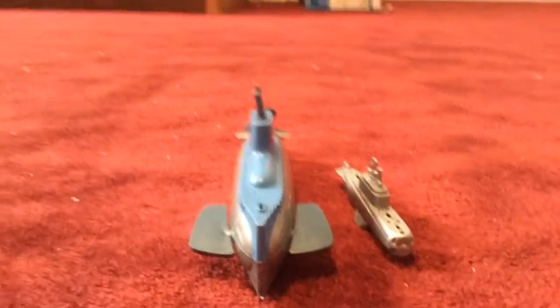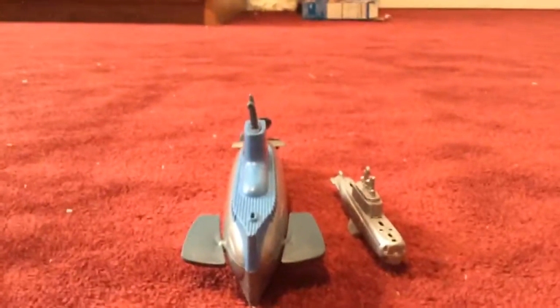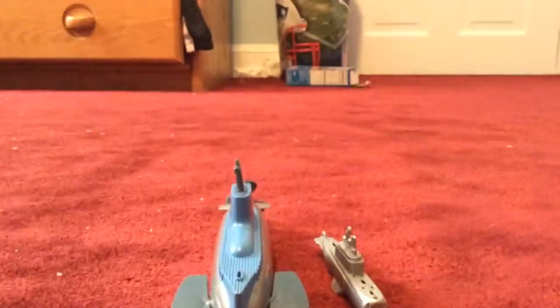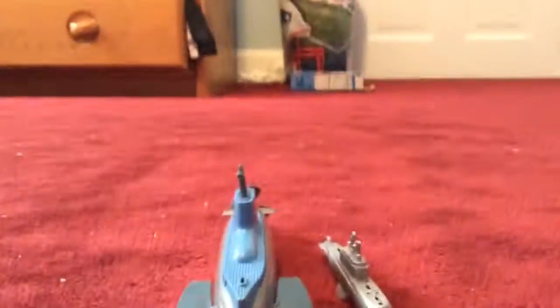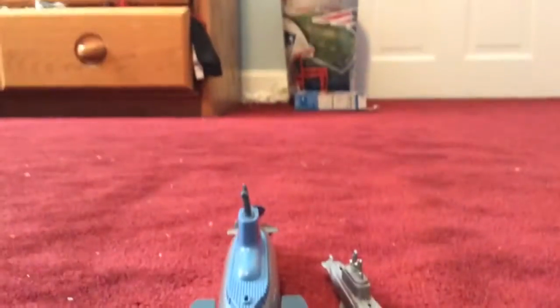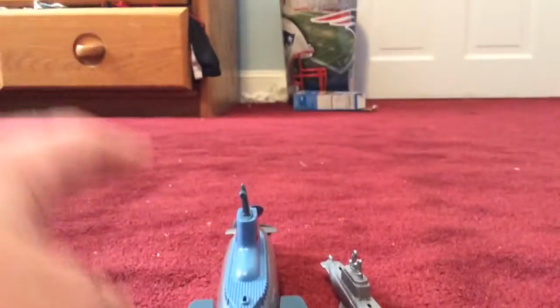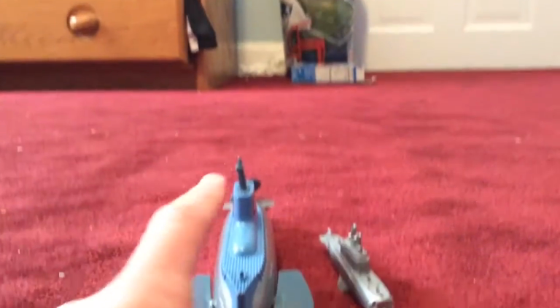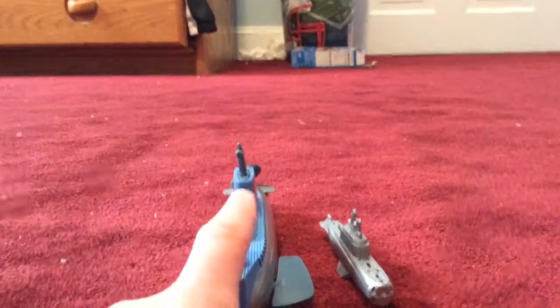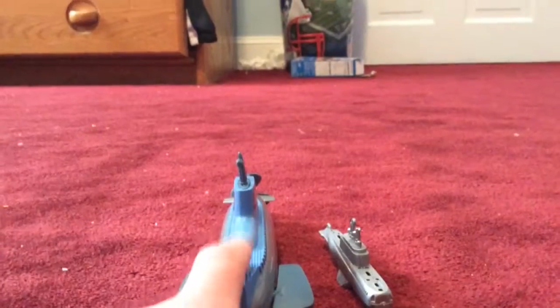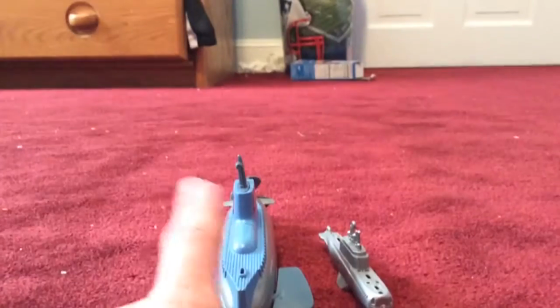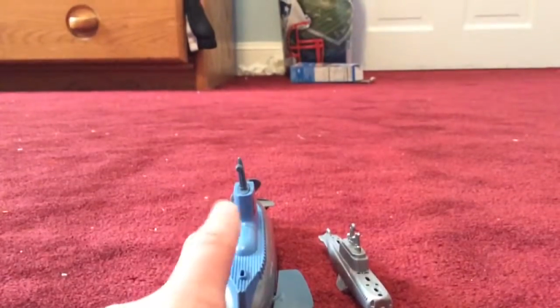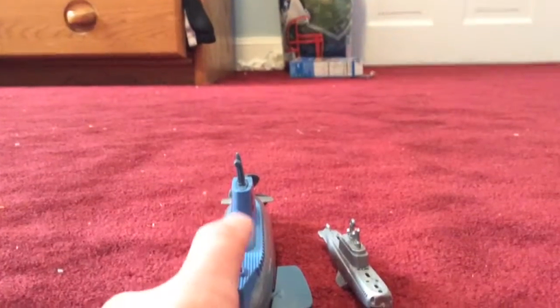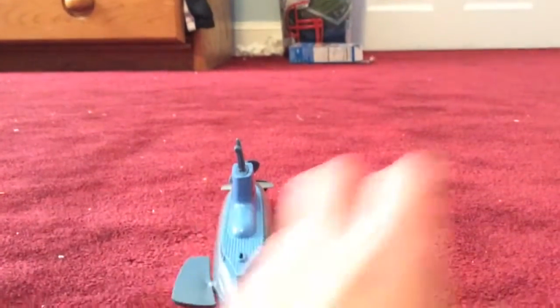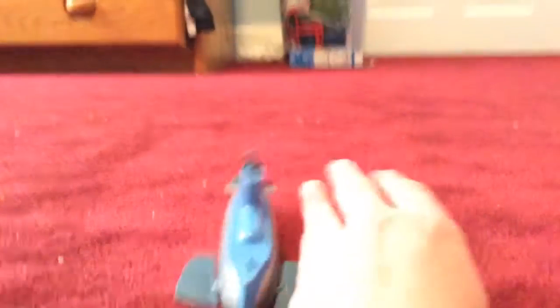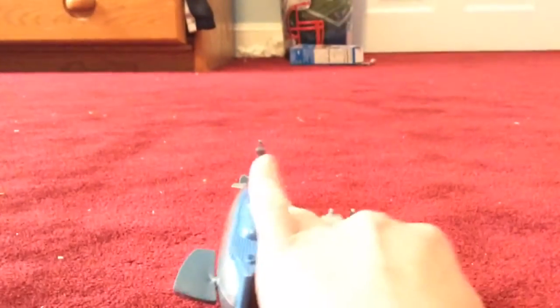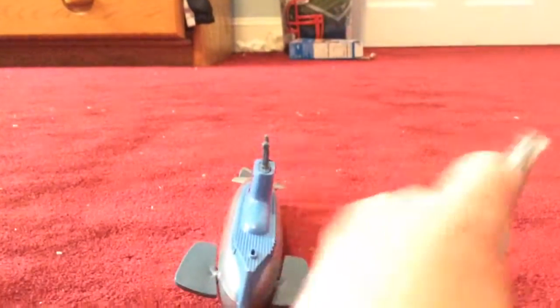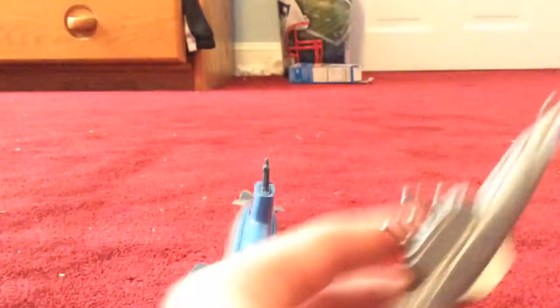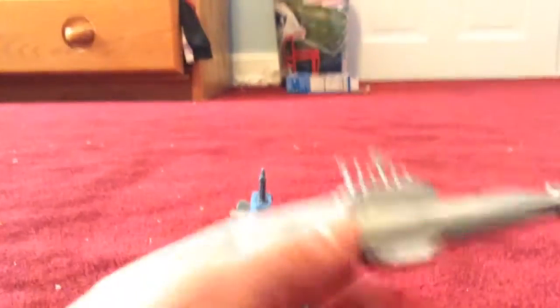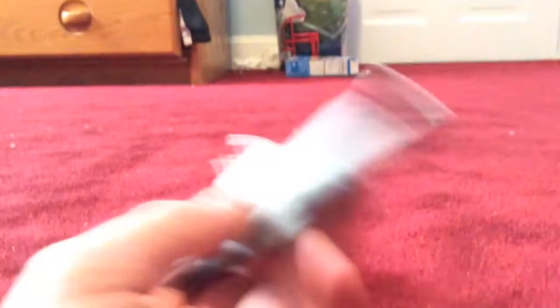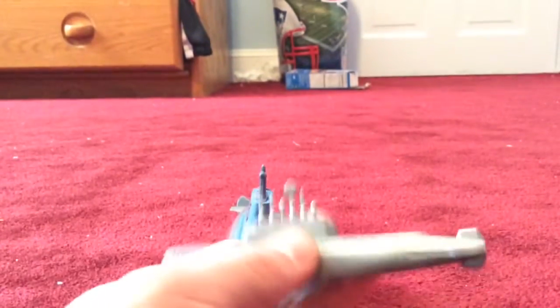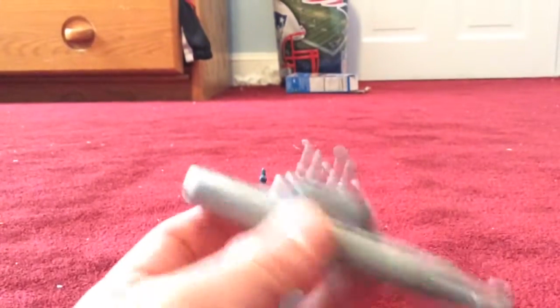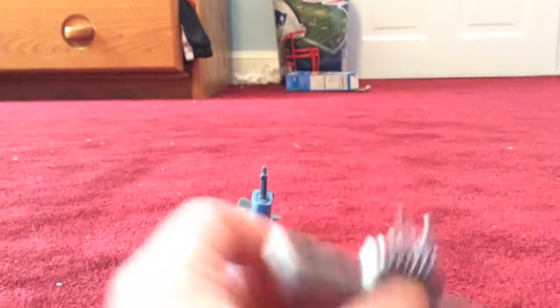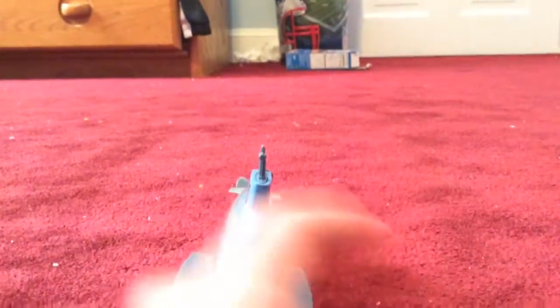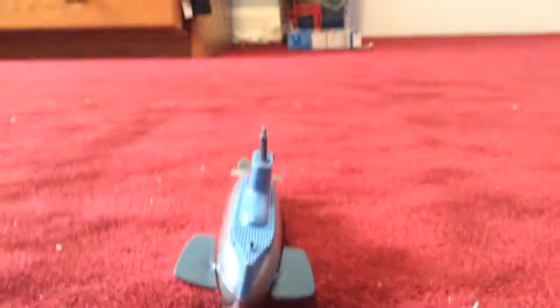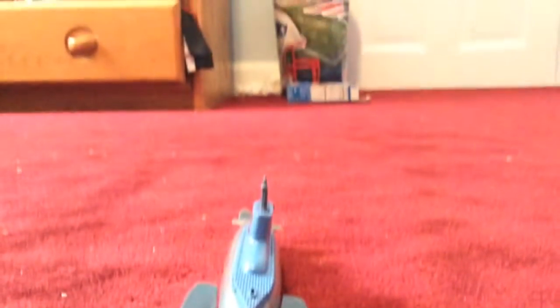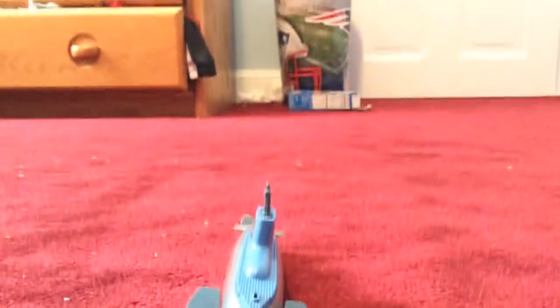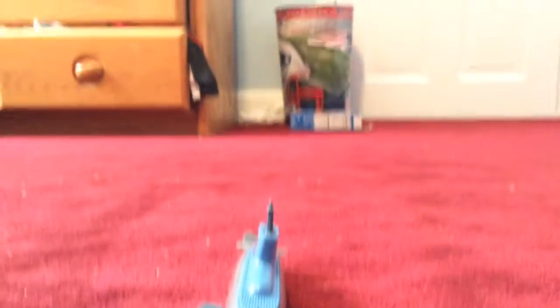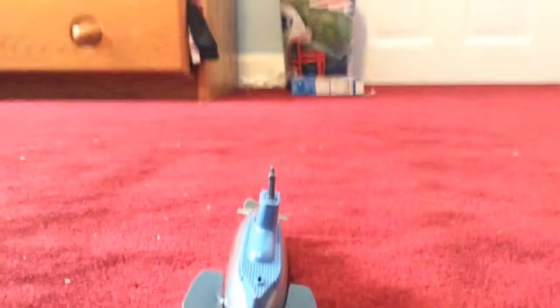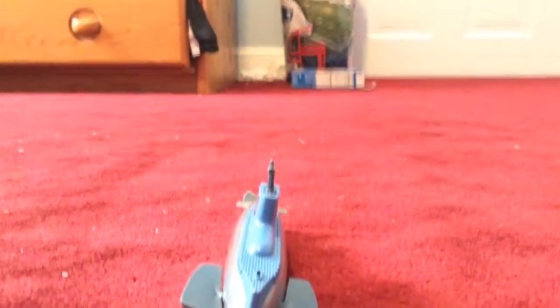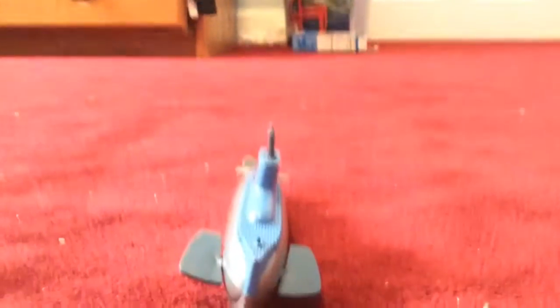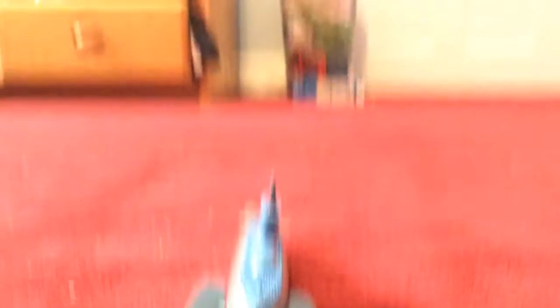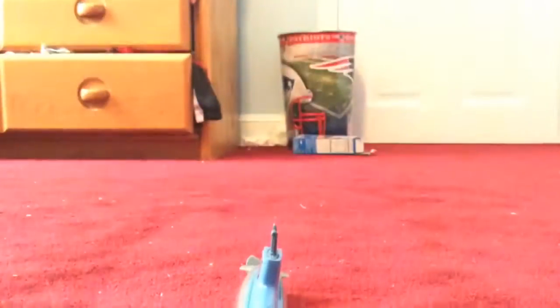This one's the wind-up one, and it's big. And then this one's the diving one, so it's small, which I actually have the box for.